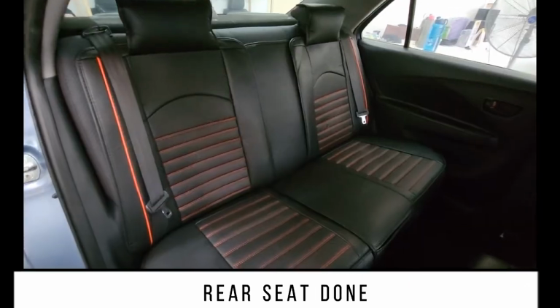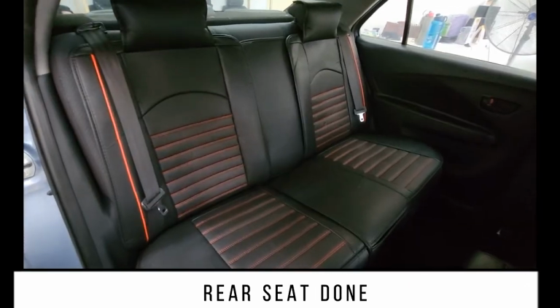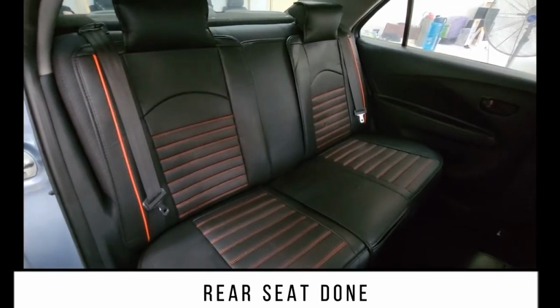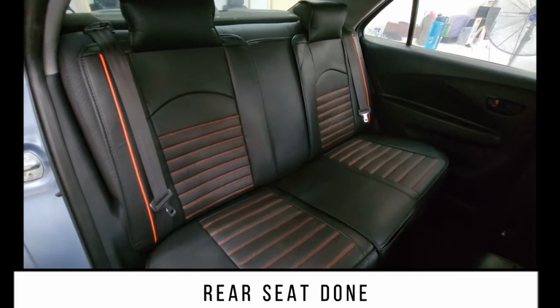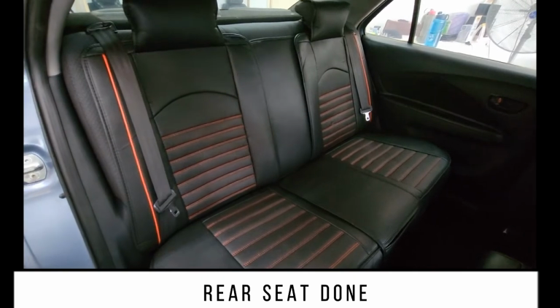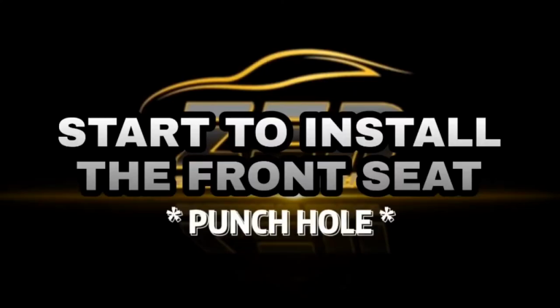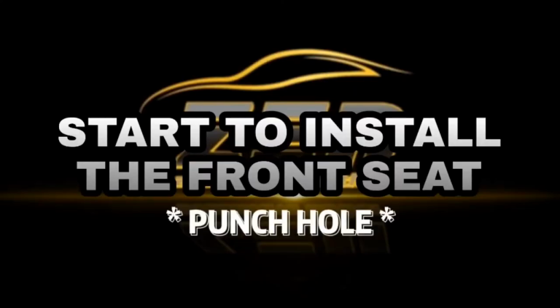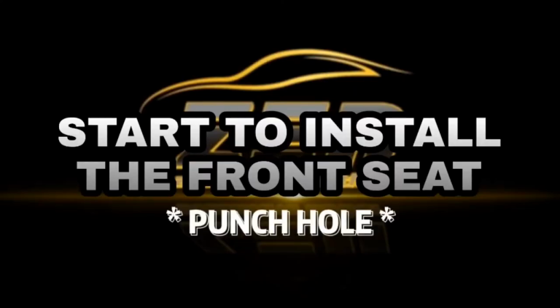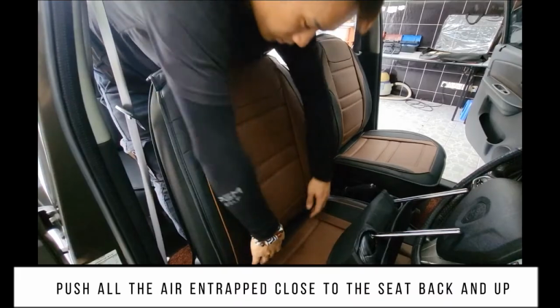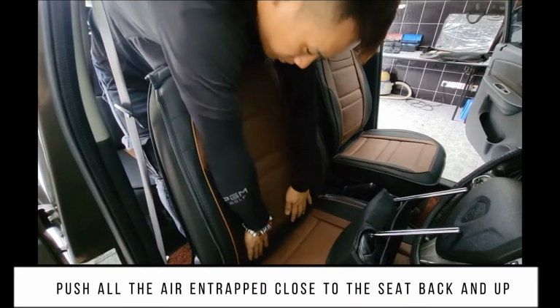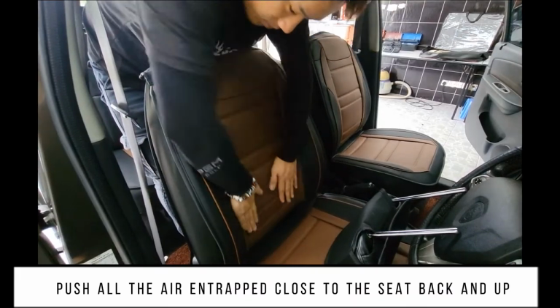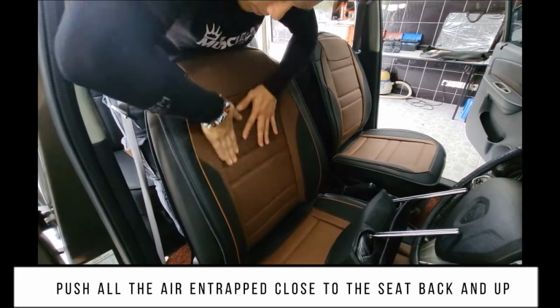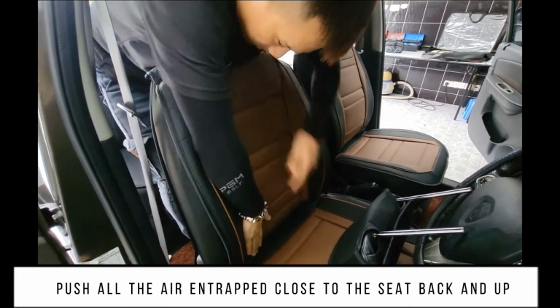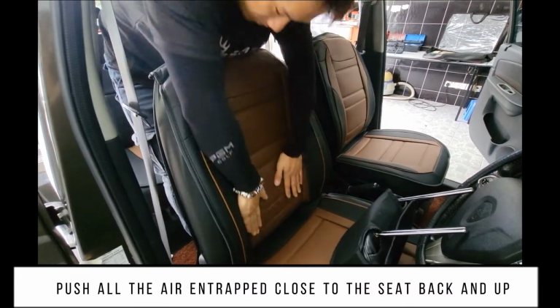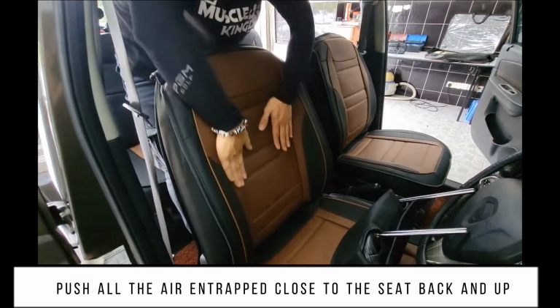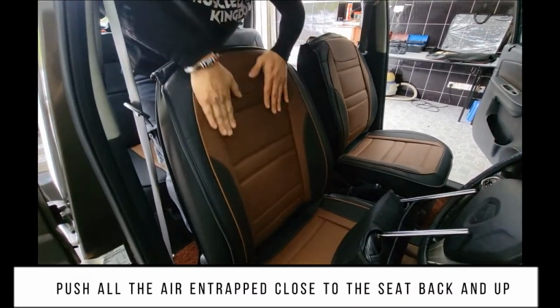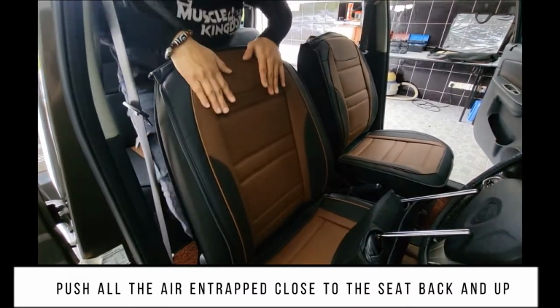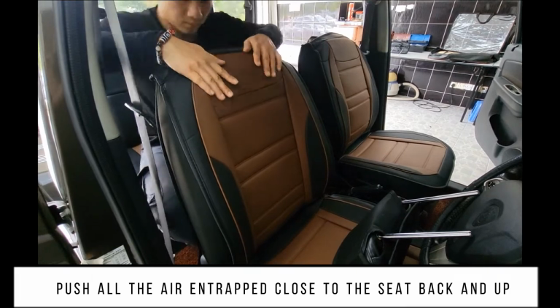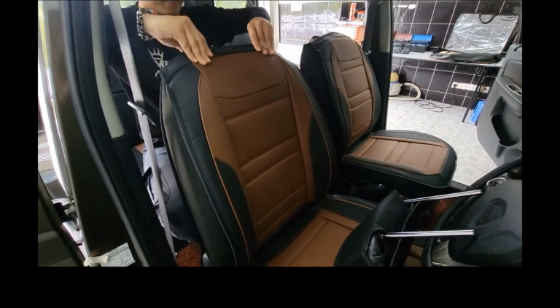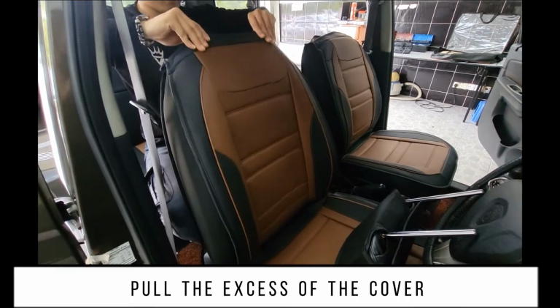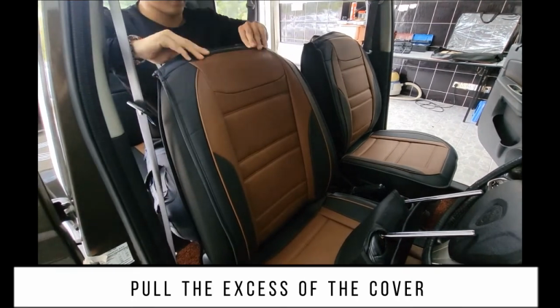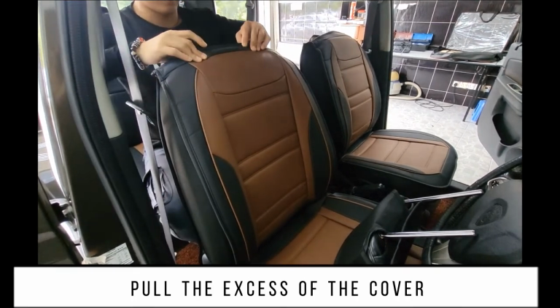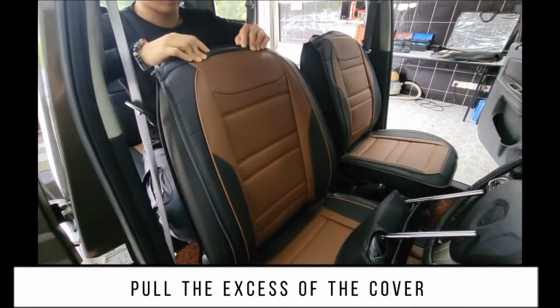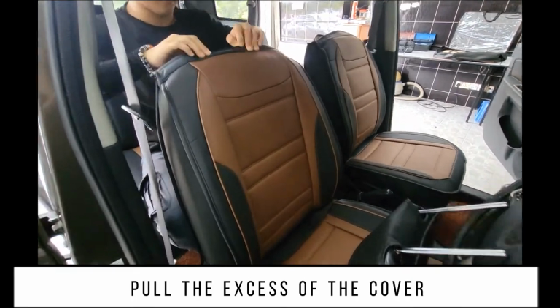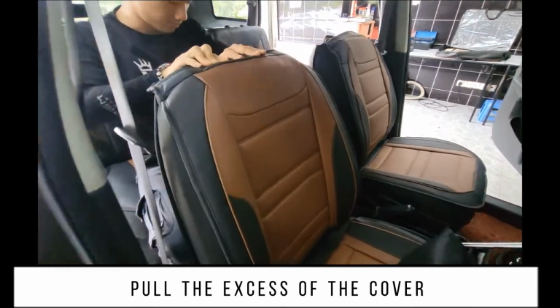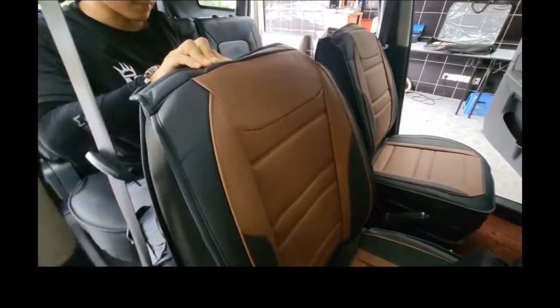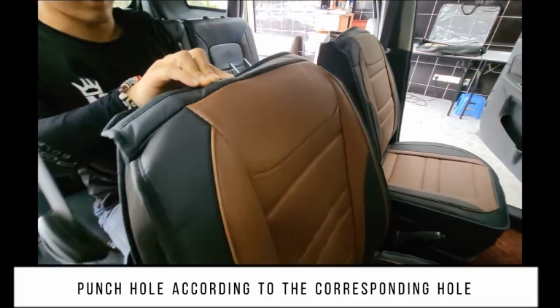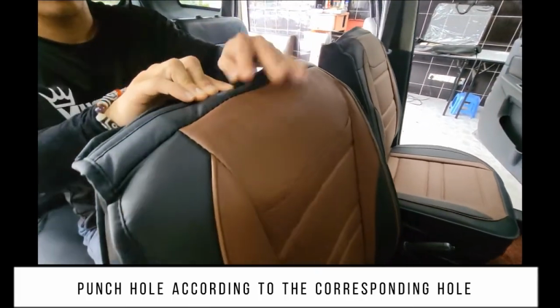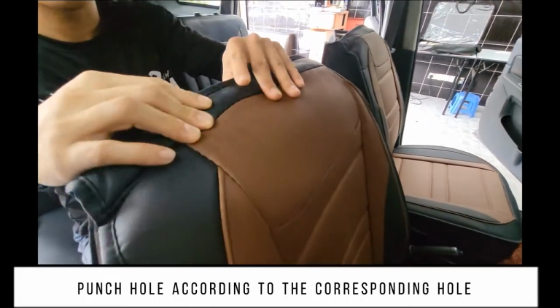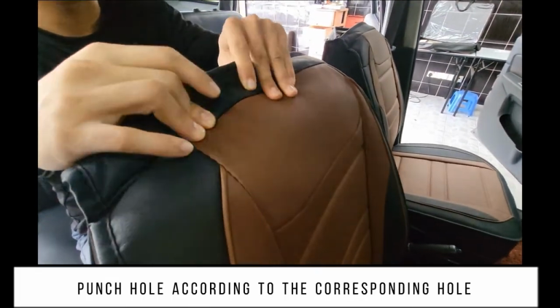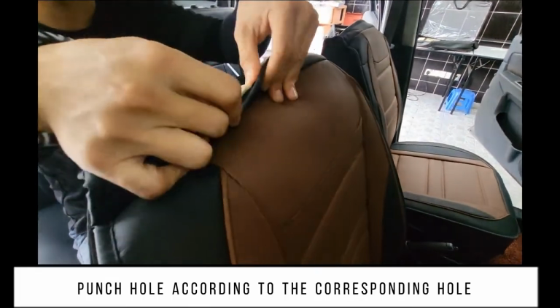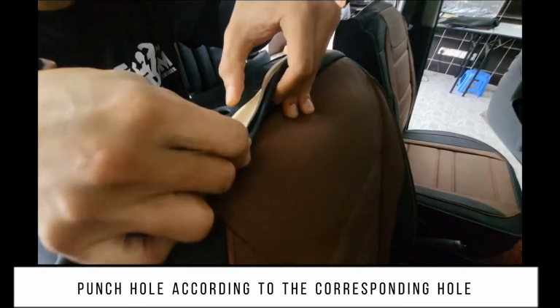Rear seat done. Push all the entrapped air close to the seat back and up, then pull the excess of the cover. Punch holes according to the corresponding holes.